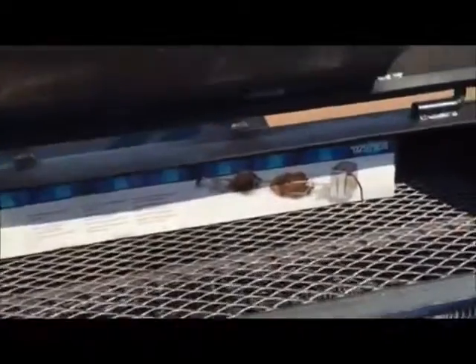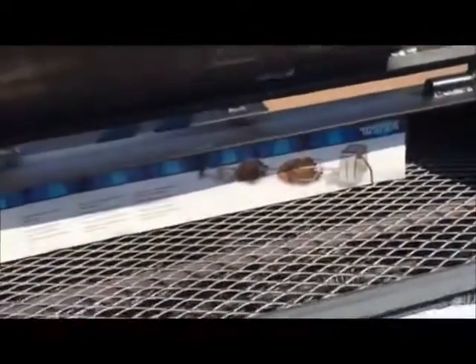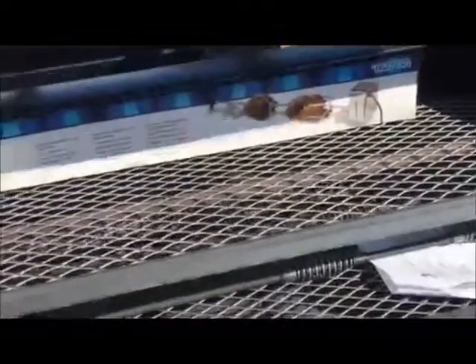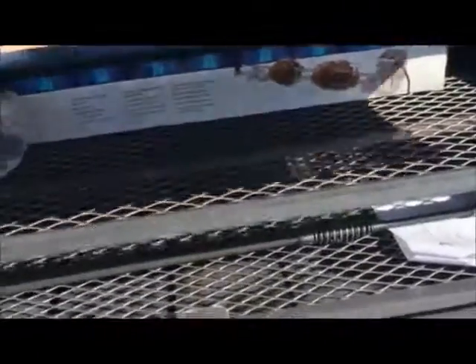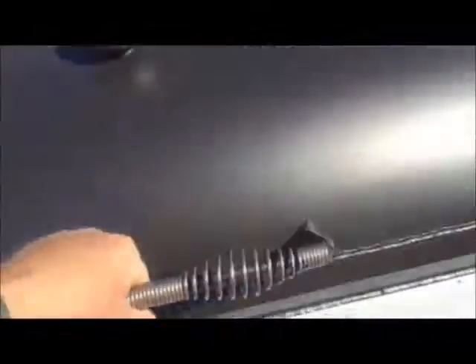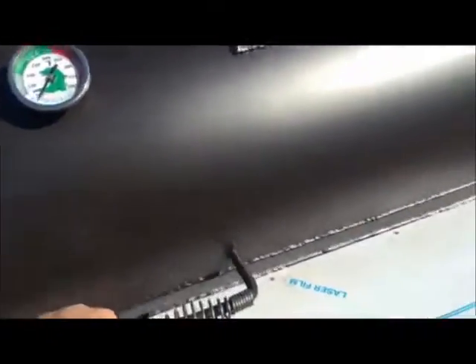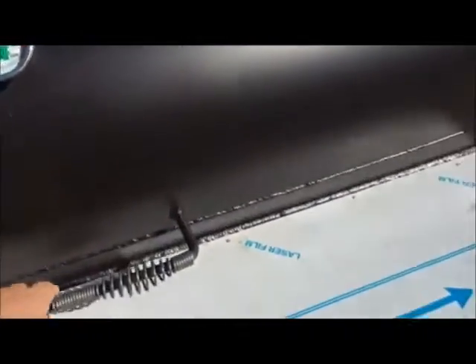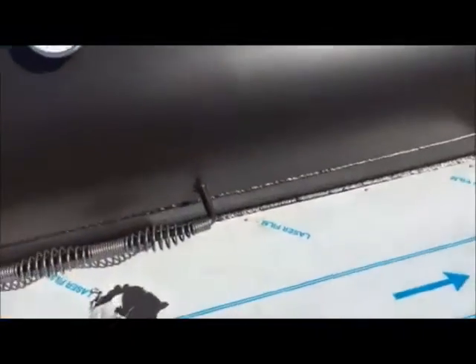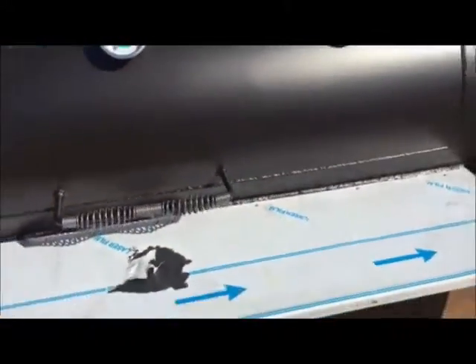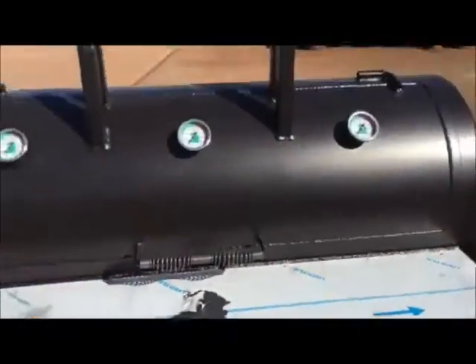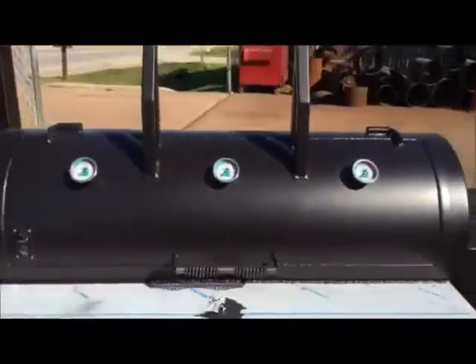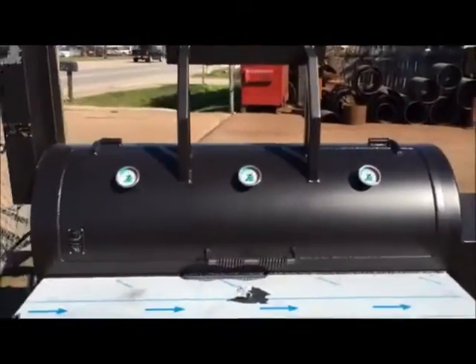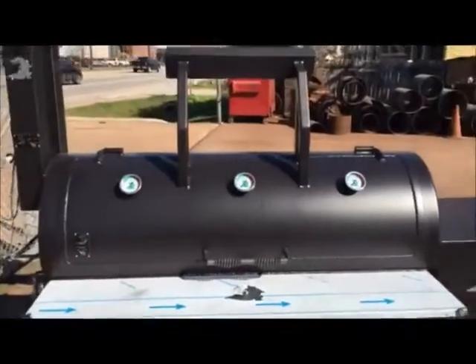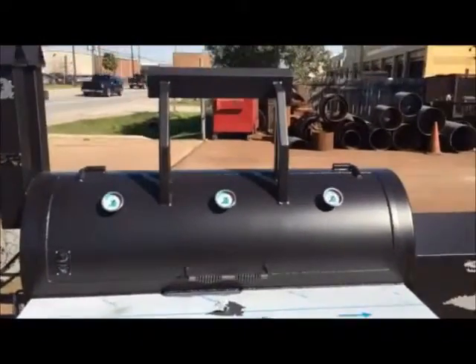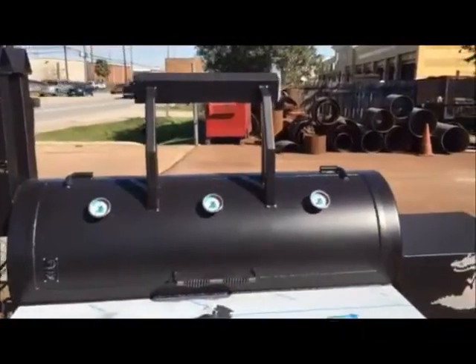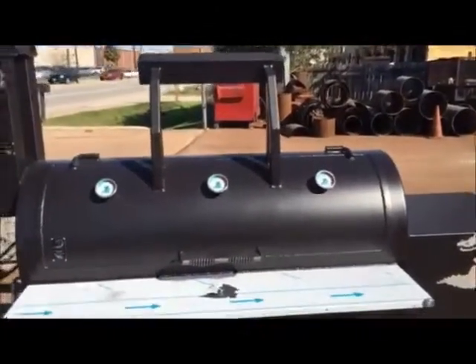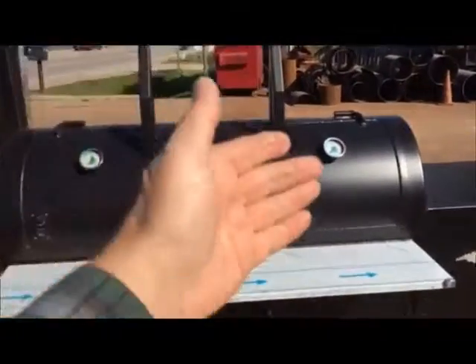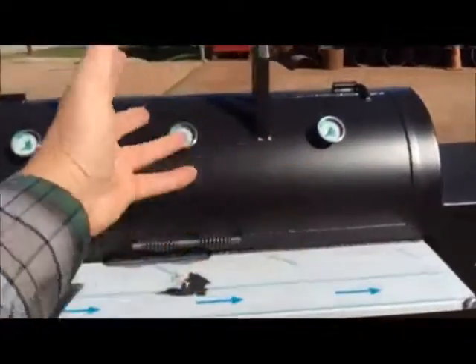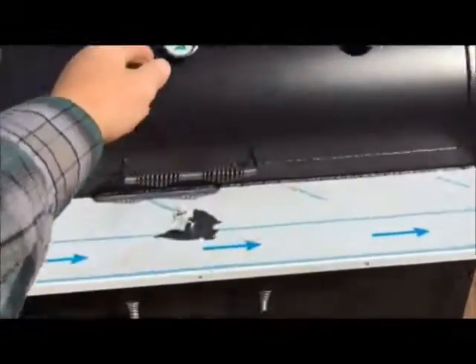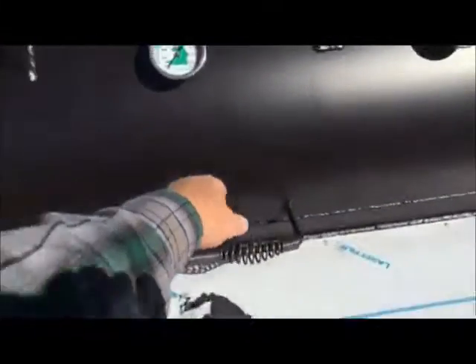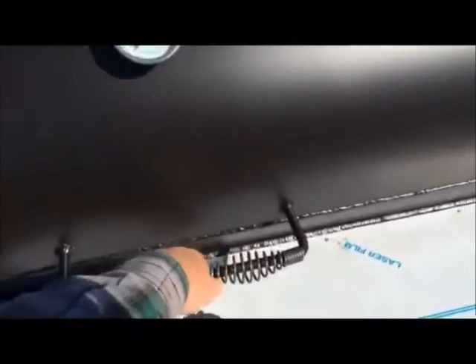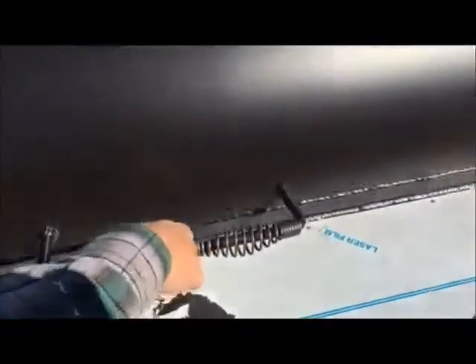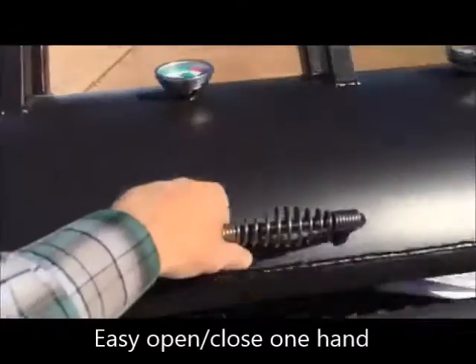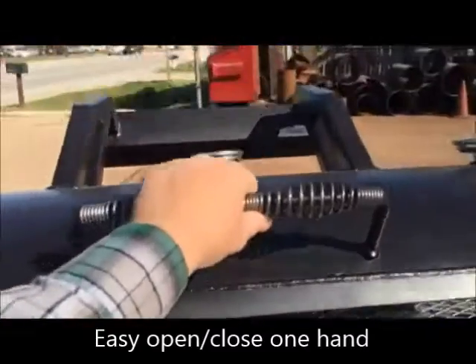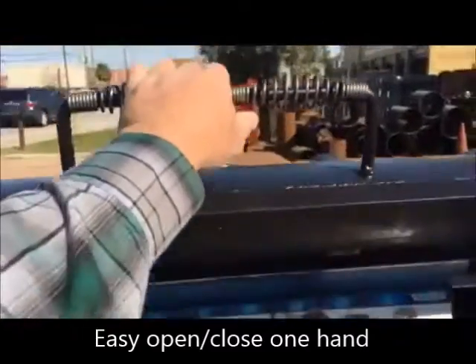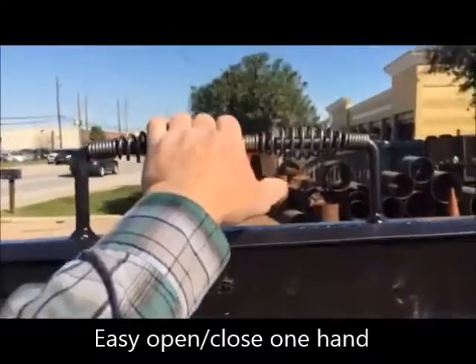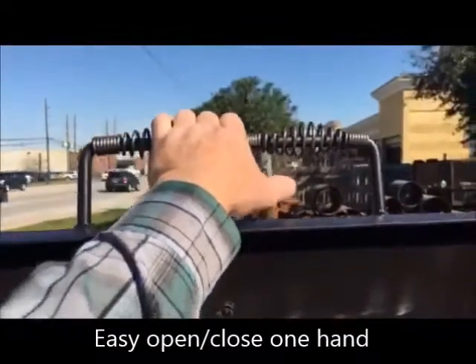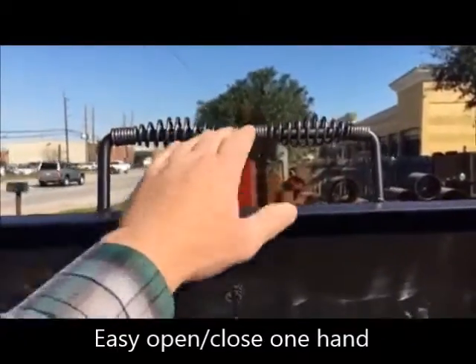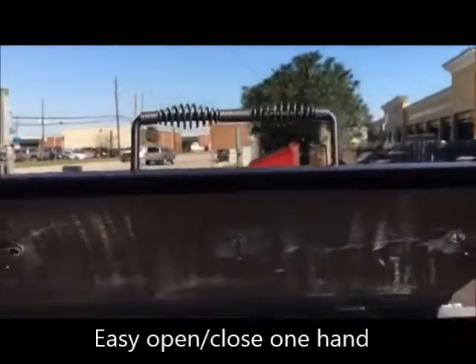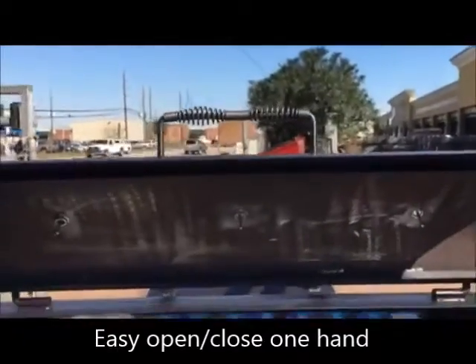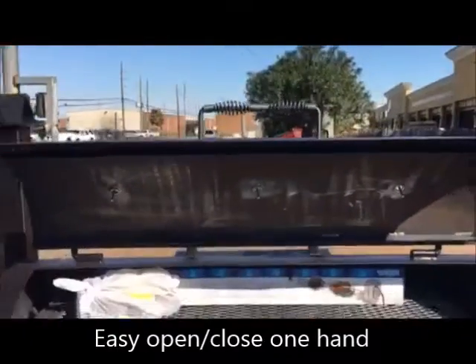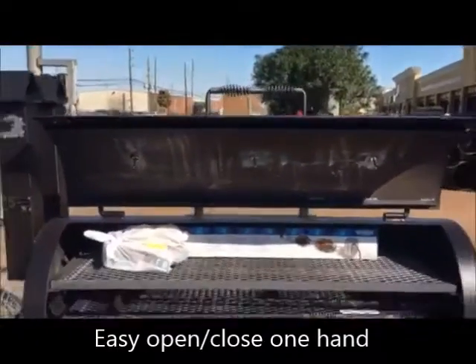24 by 60, 5 foot long, single door, wide cut, counter weighted. You saw me do it with one hand — it's that easy. I'm not even straining at all. Extremely easy to open and close.